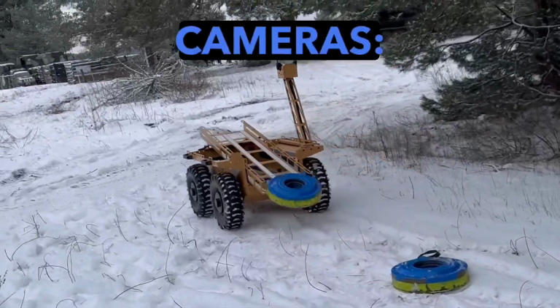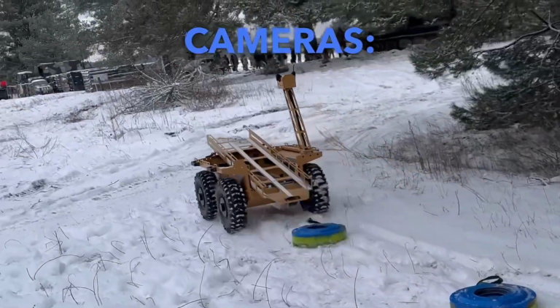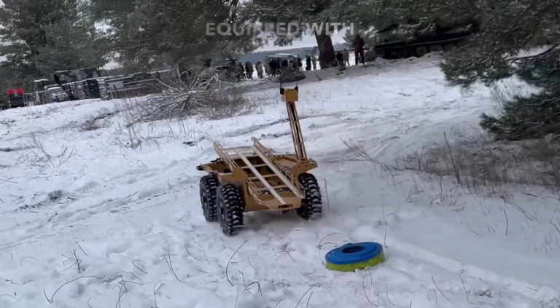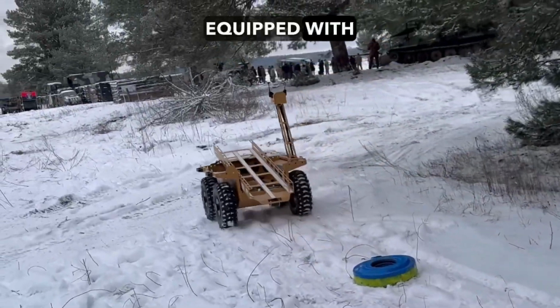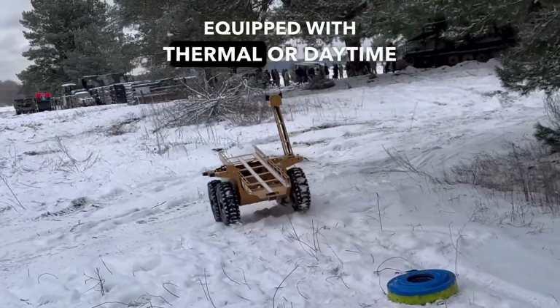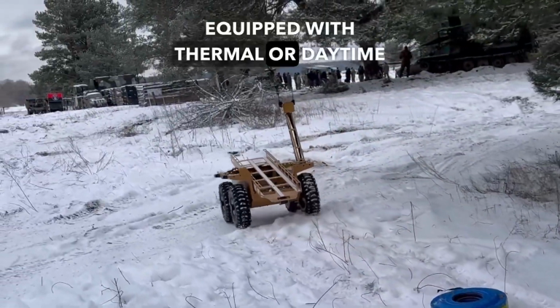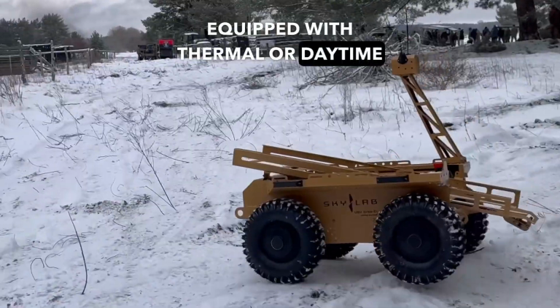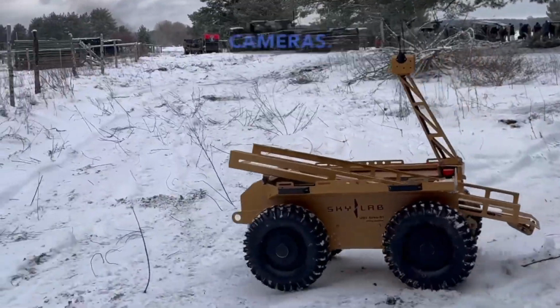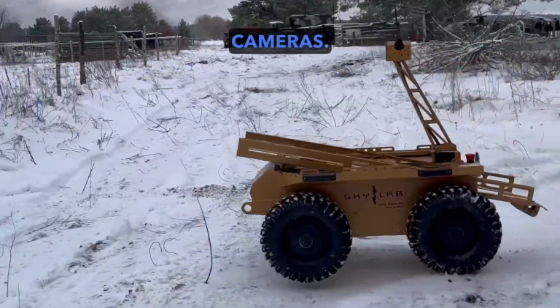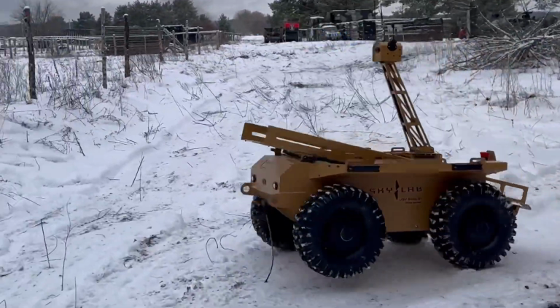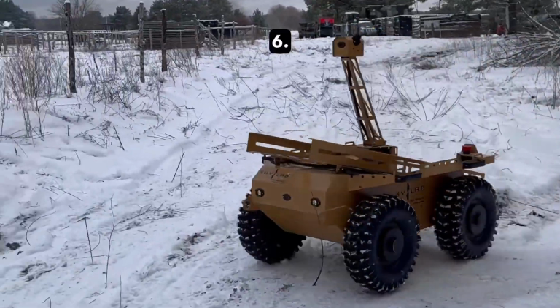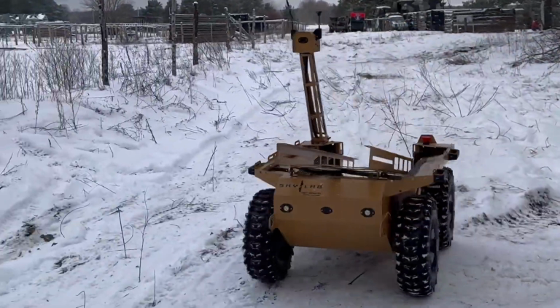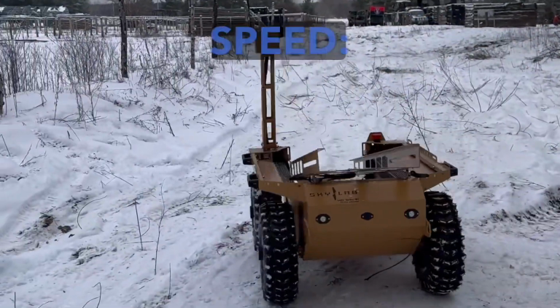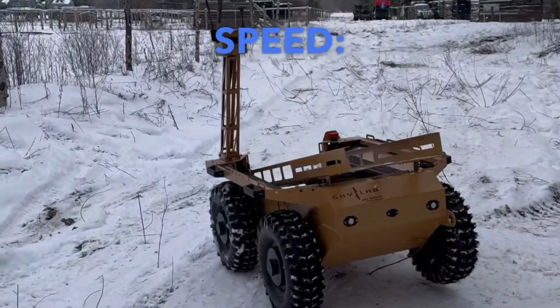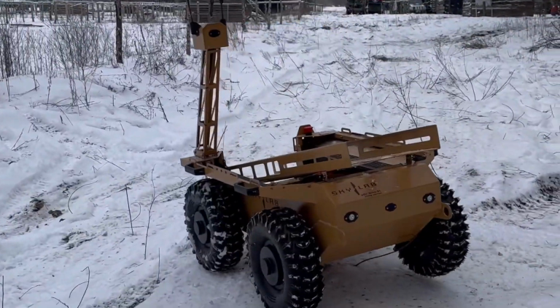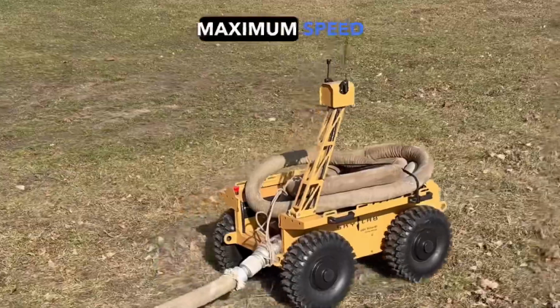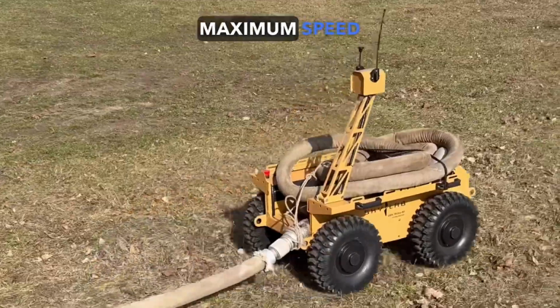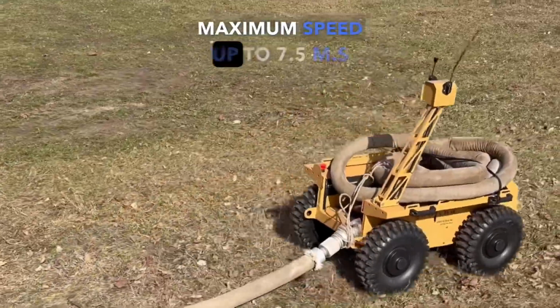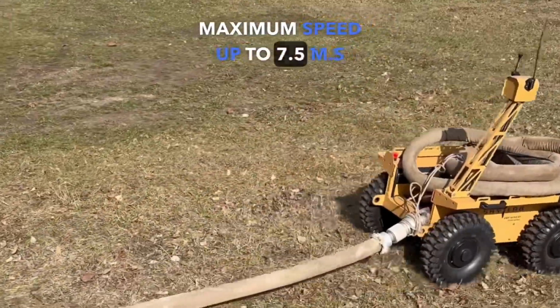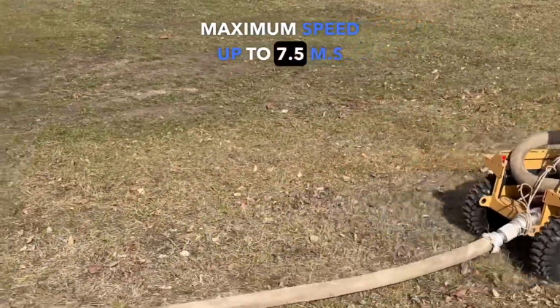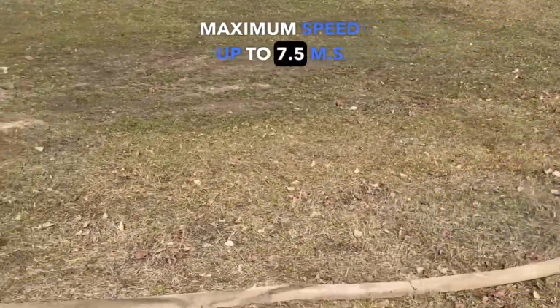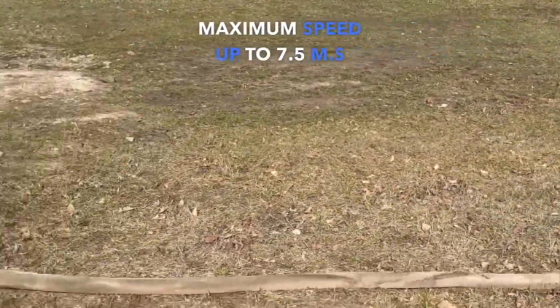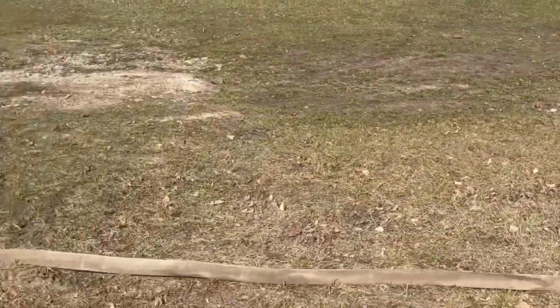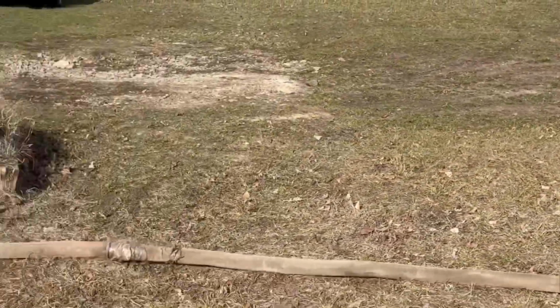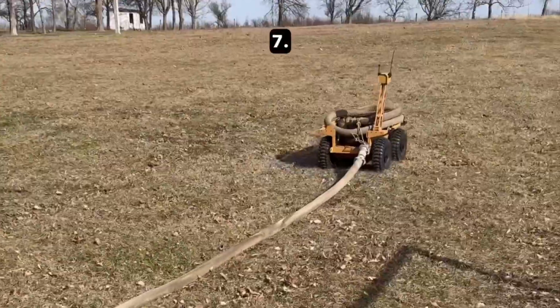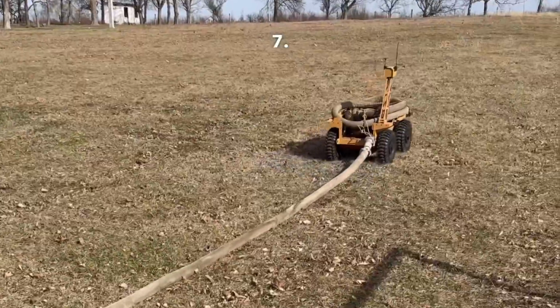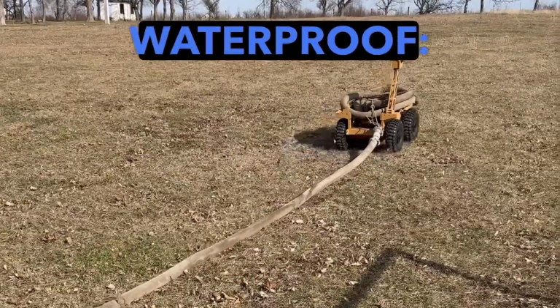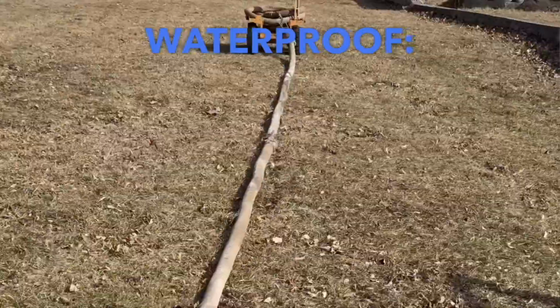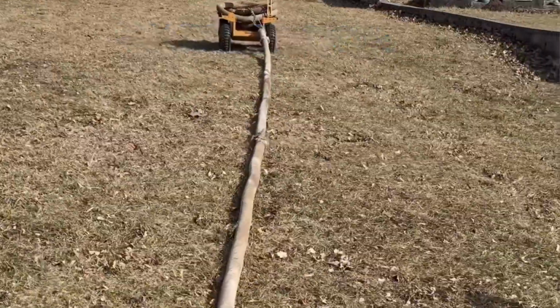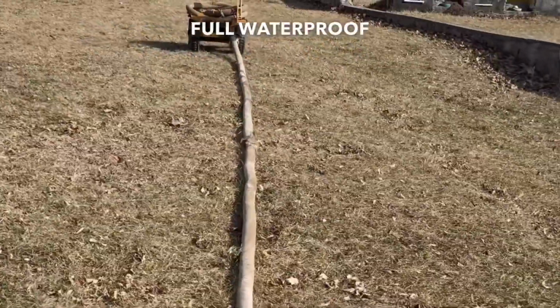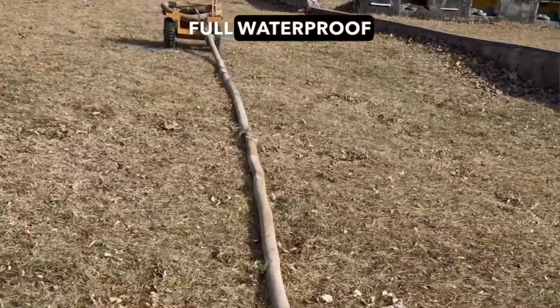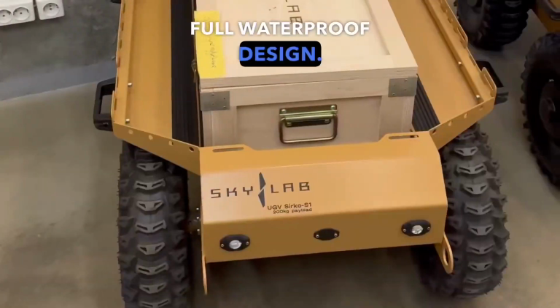Cameras: Equipped with thermal or daytime cameras. Speed: Maximum speed up to 7.5 m/s. Waterproof: Full waterproof design.